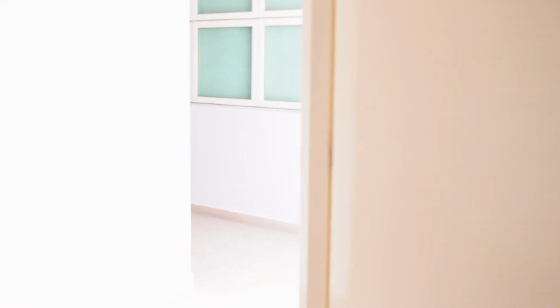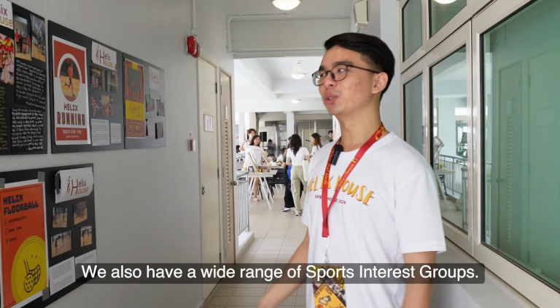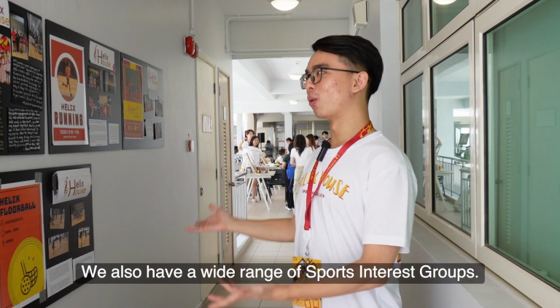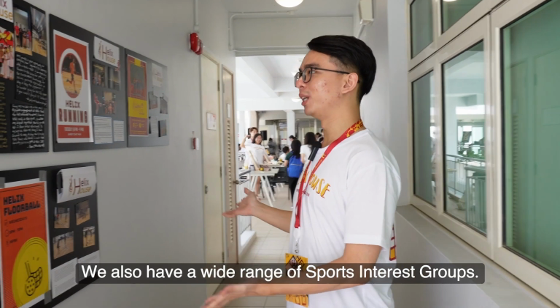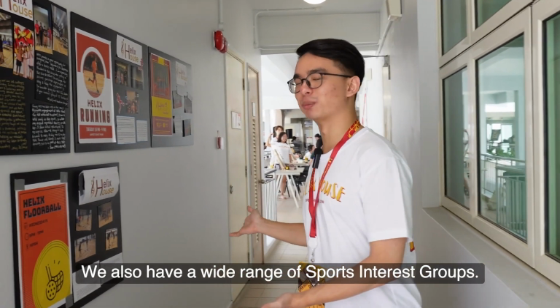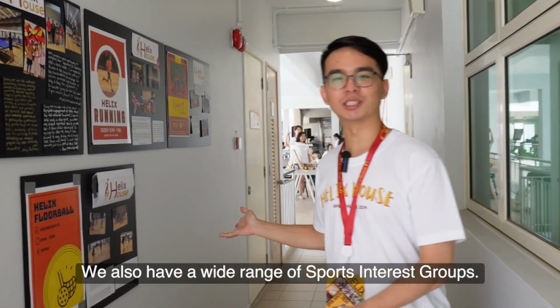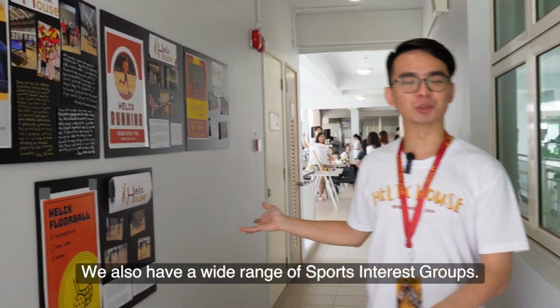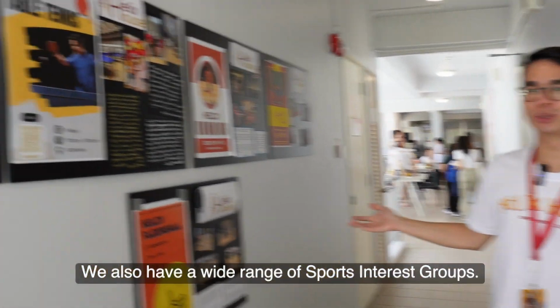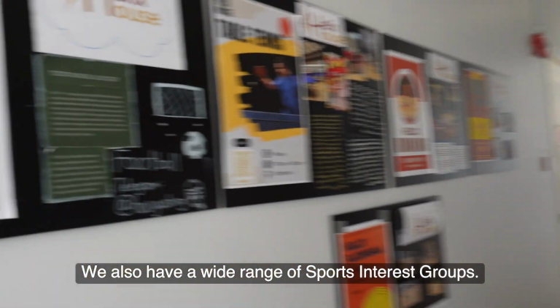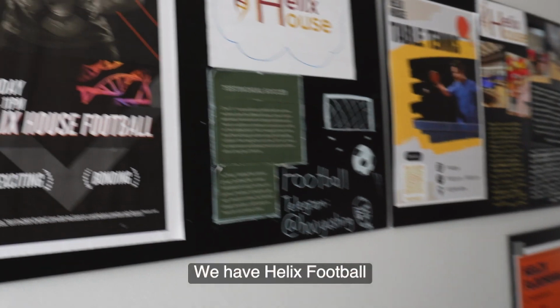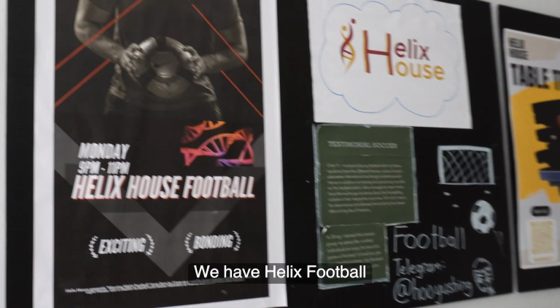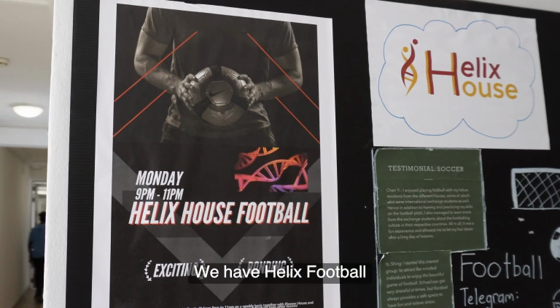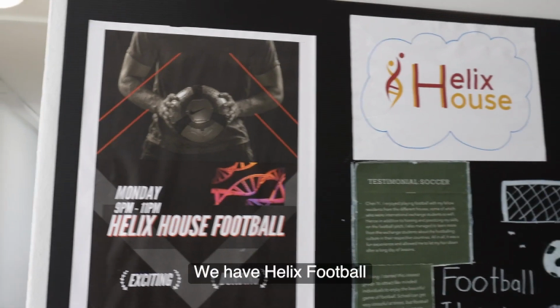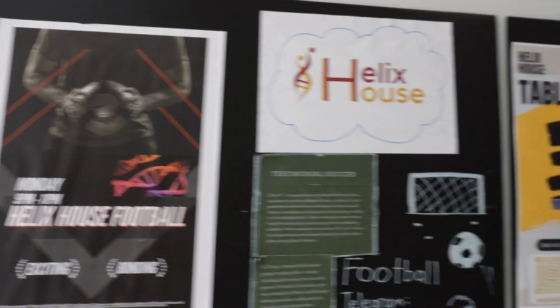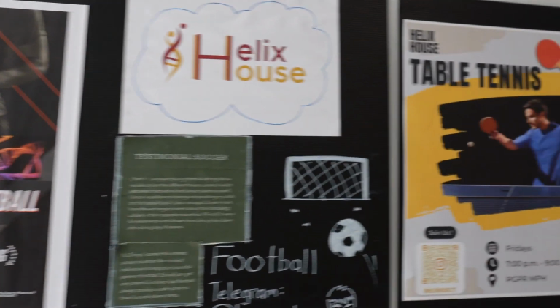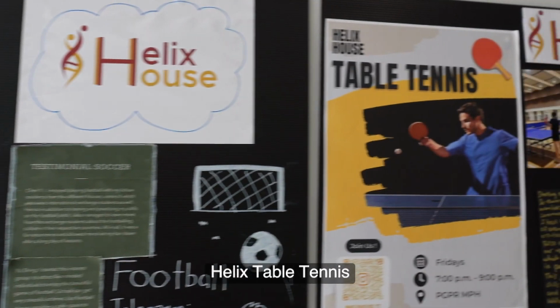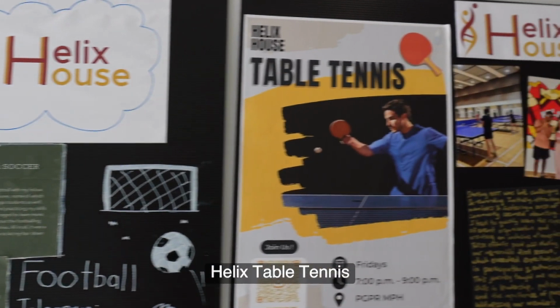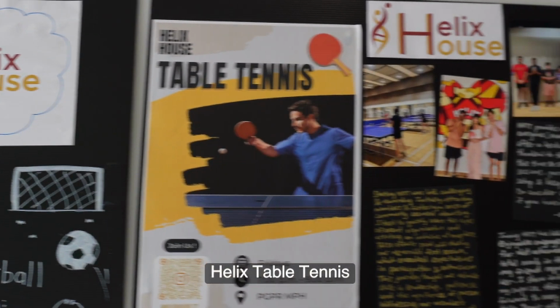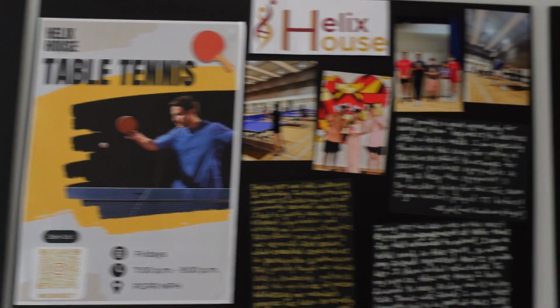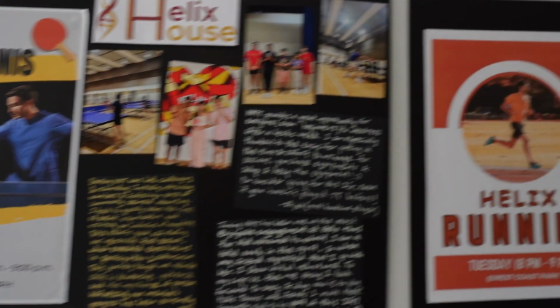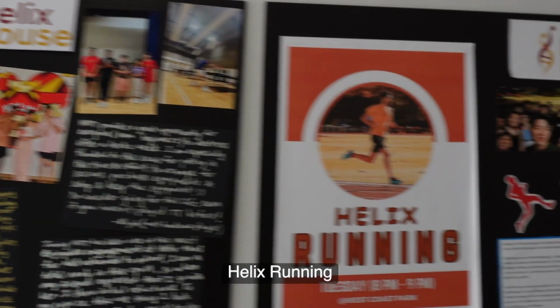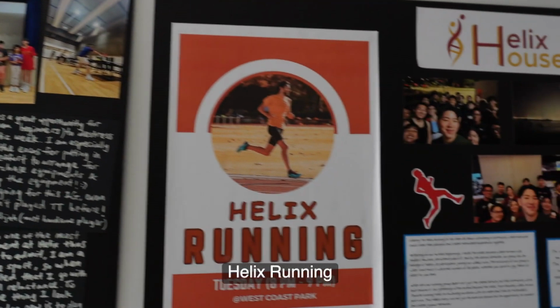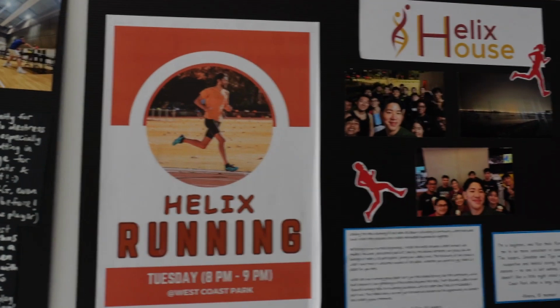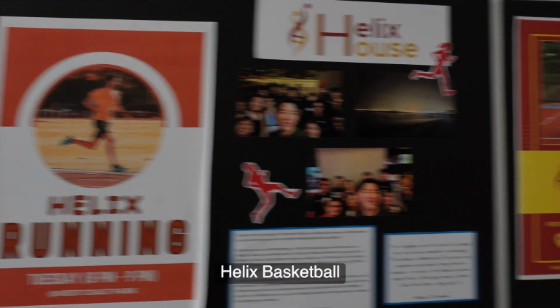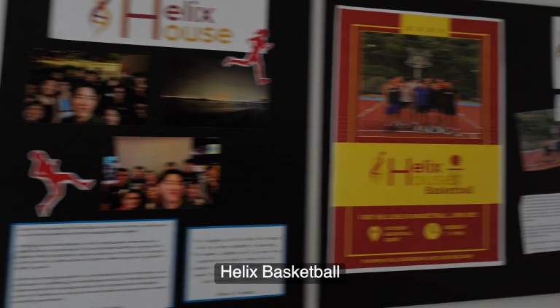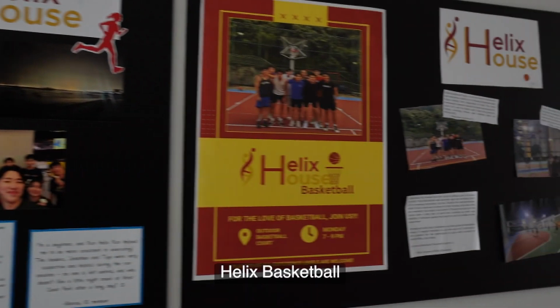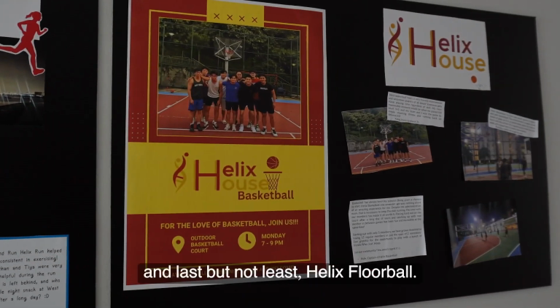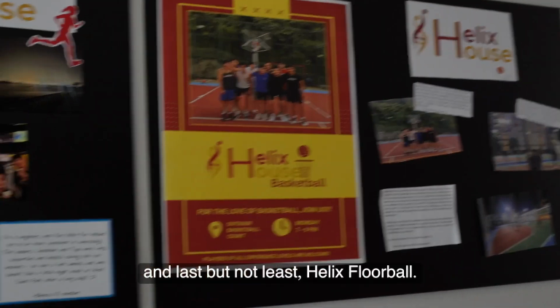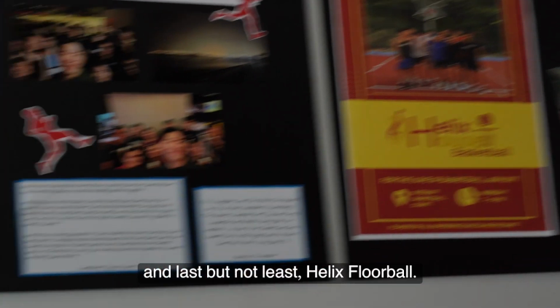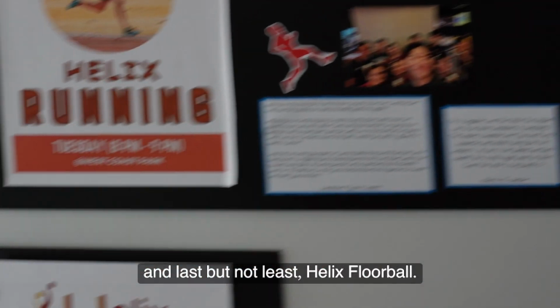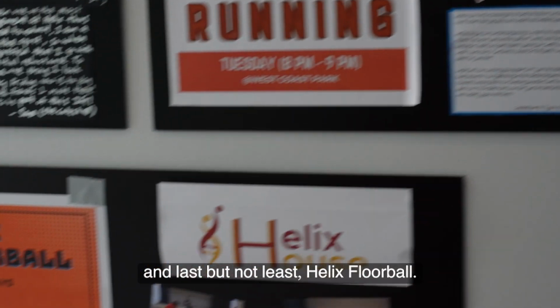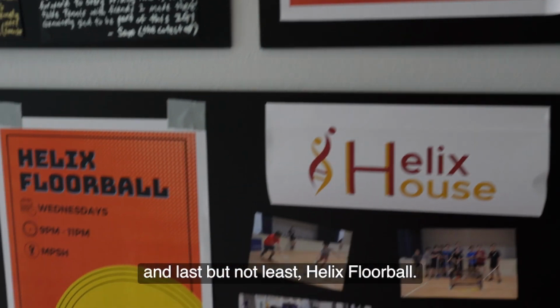We also have a wide range of sports interest groups: Helix Football, Helix Table Tennis, Helix Running, Helix Basketball, and last but not least, Helix Floor Ball.